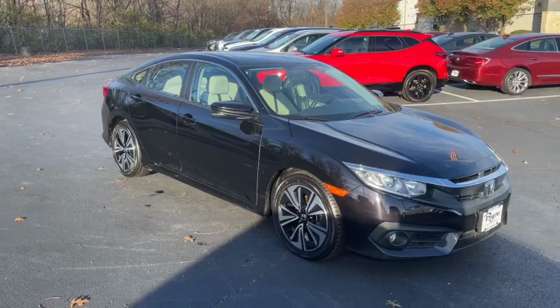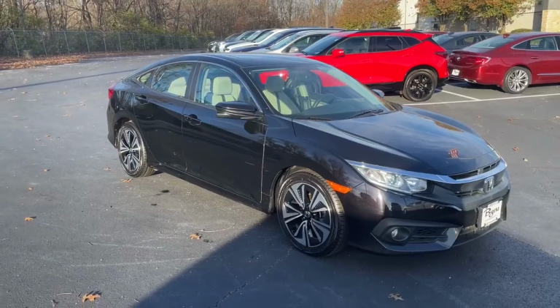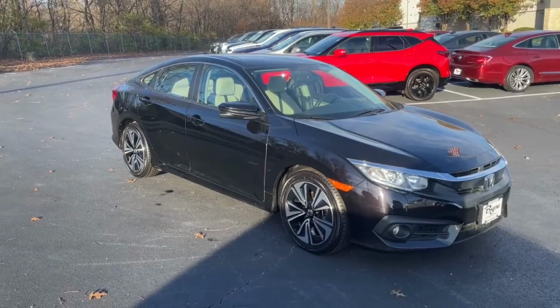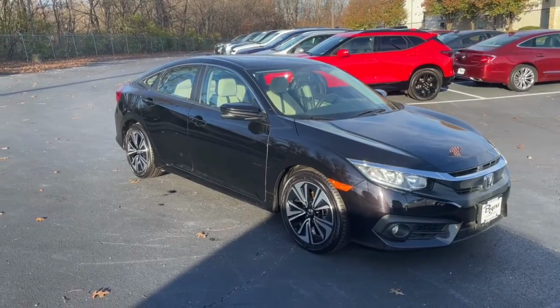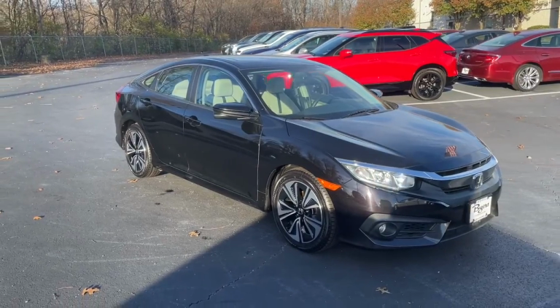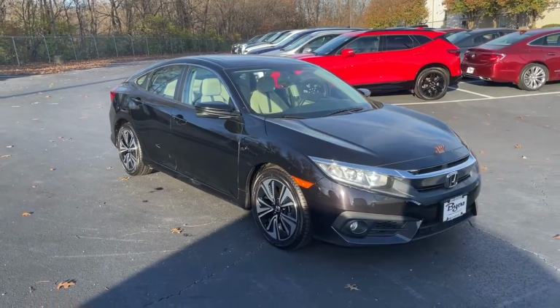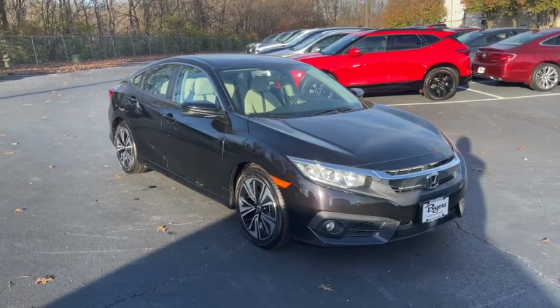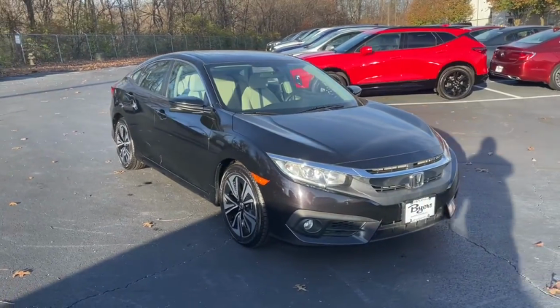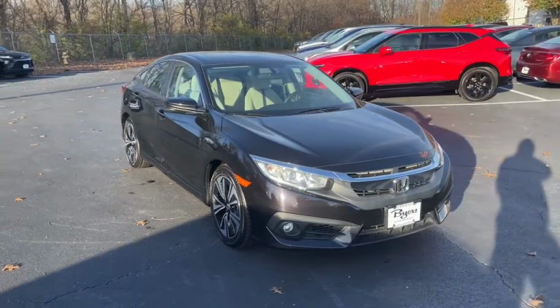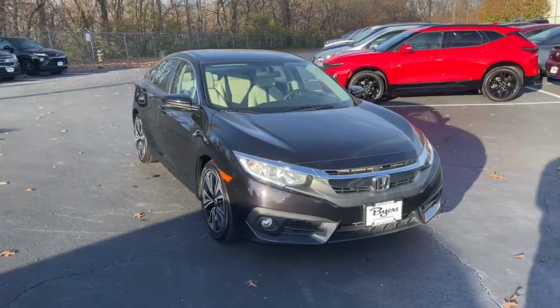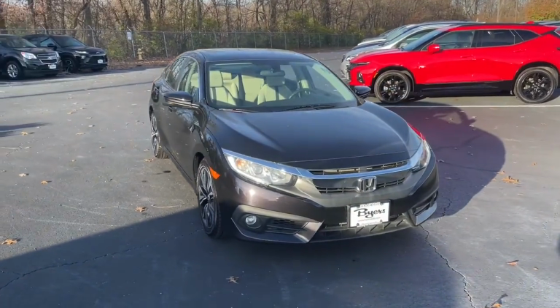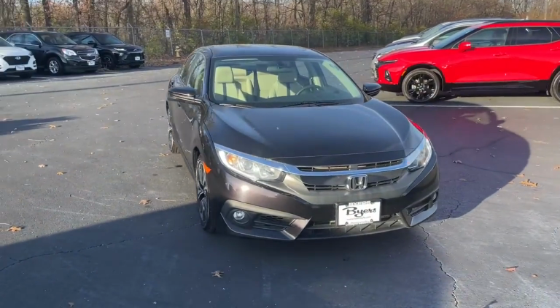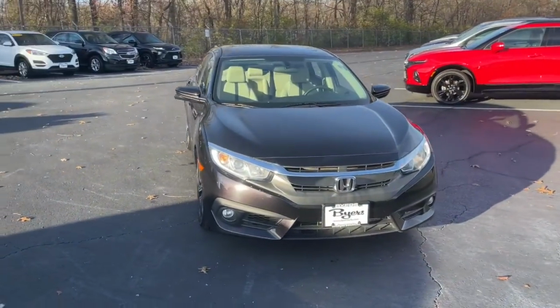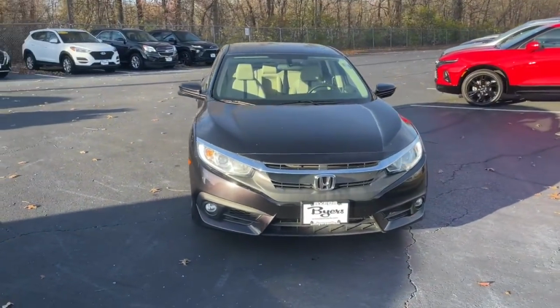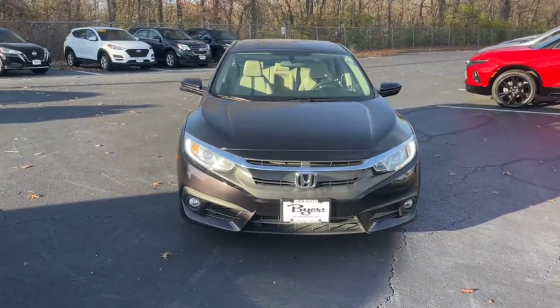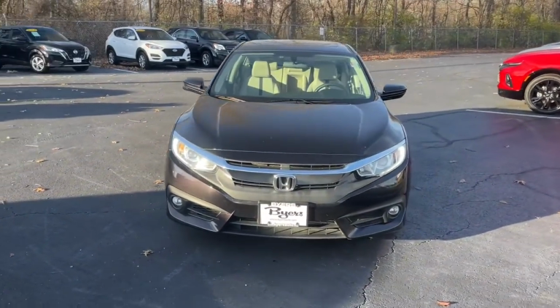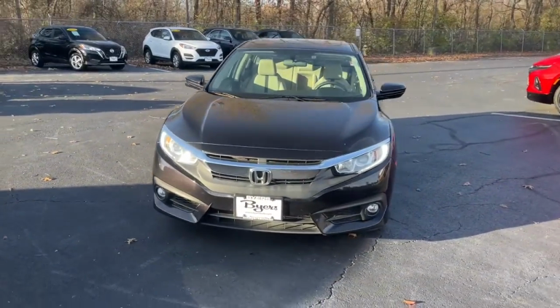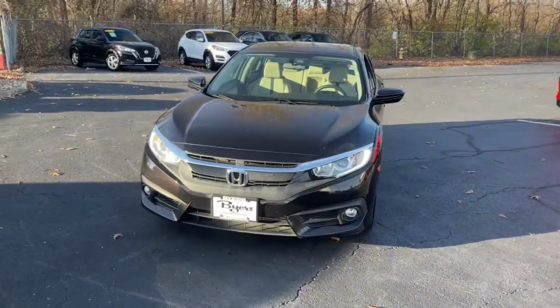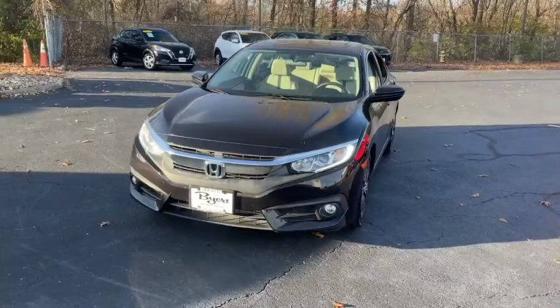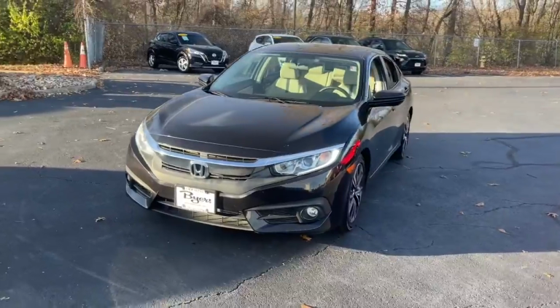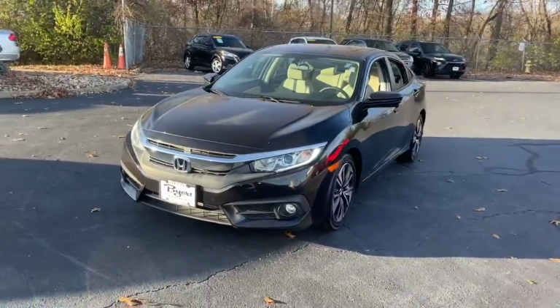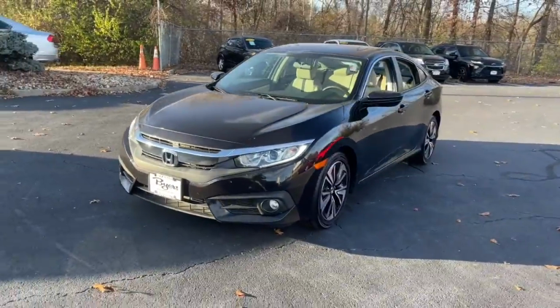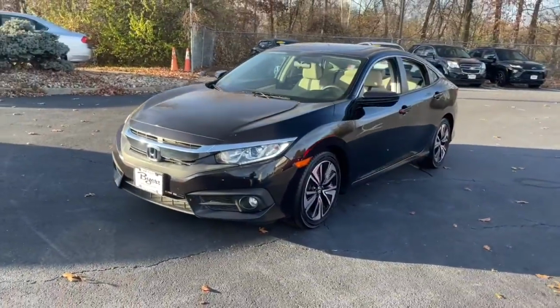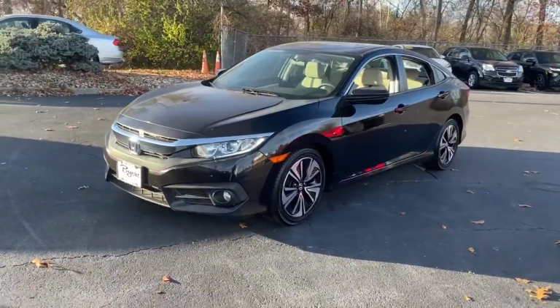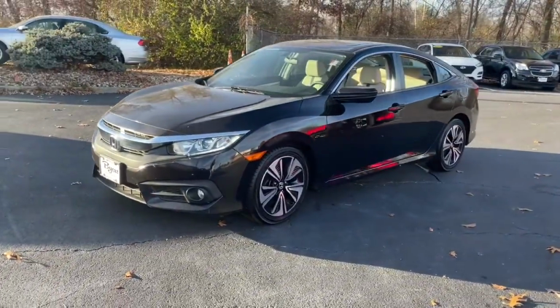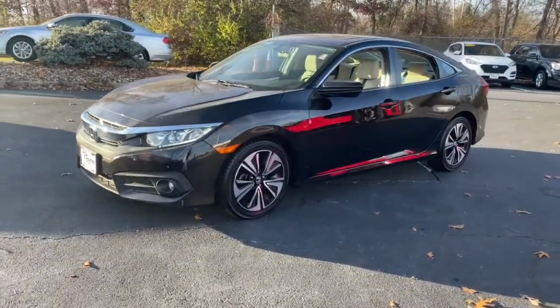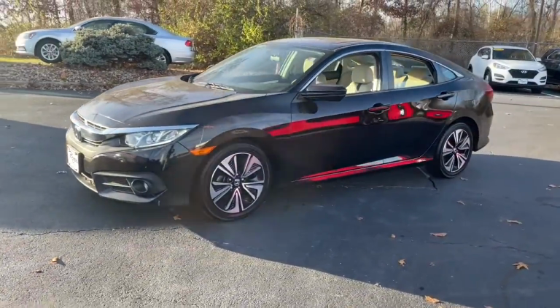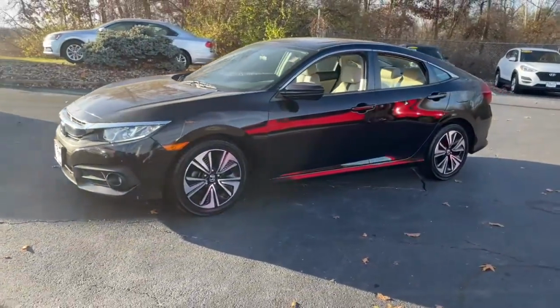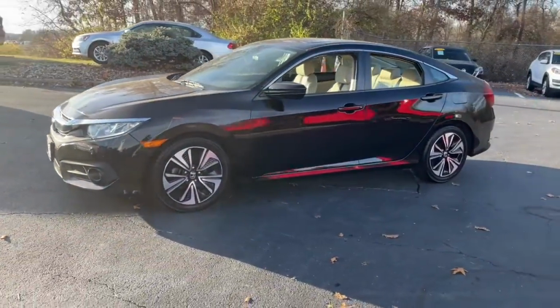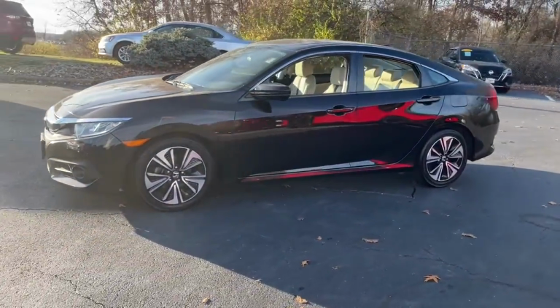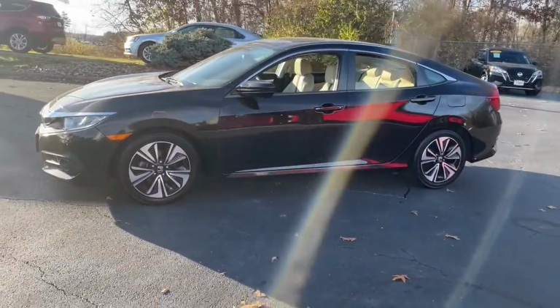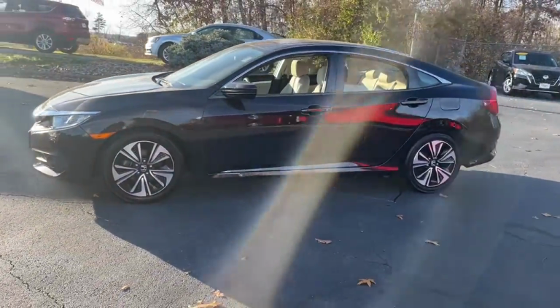You will love the features of this 2017 Honda Civic. This vehicle is an outstanding buy with fewer than 70,000 miles on the odometer.